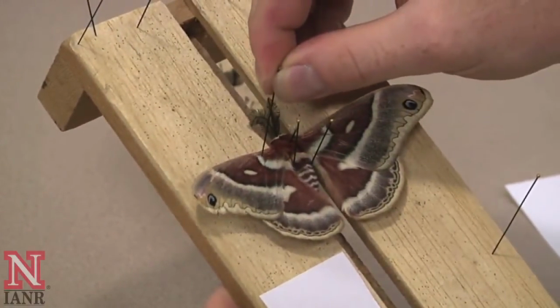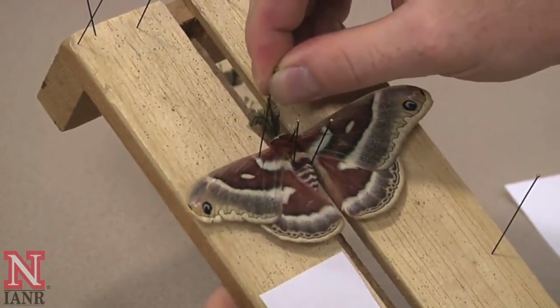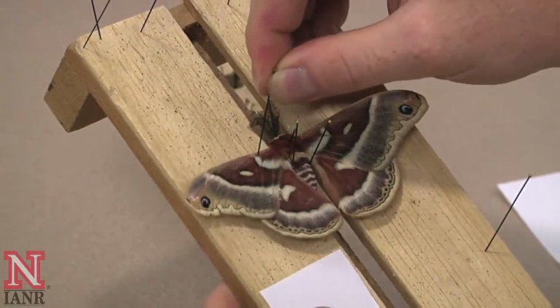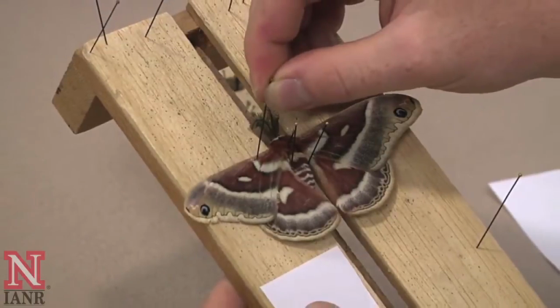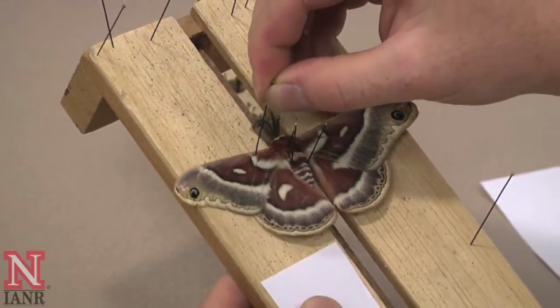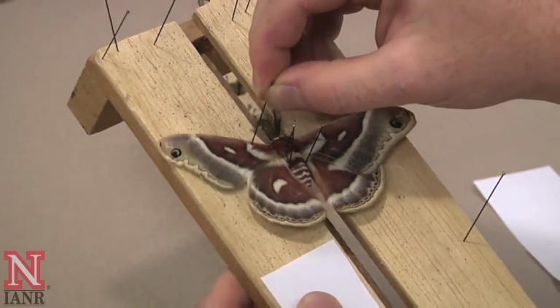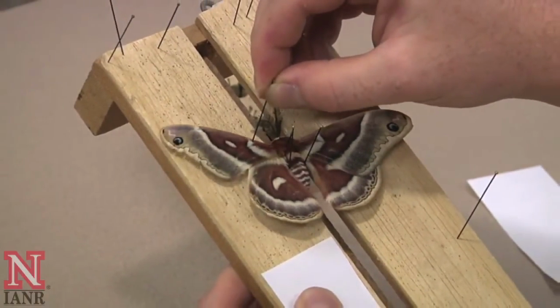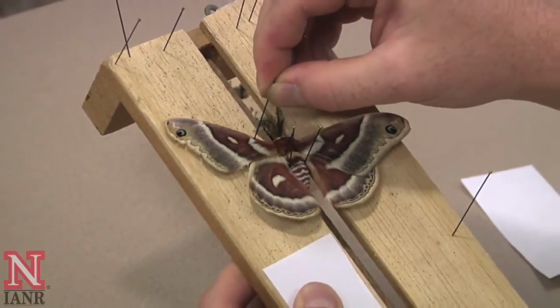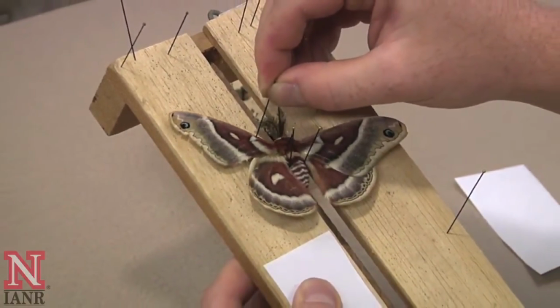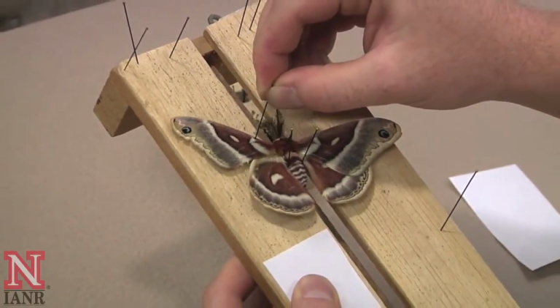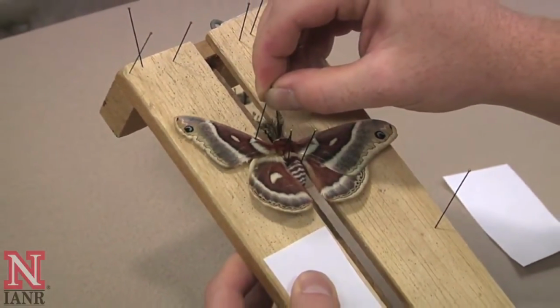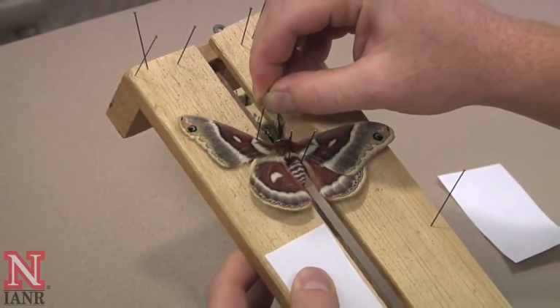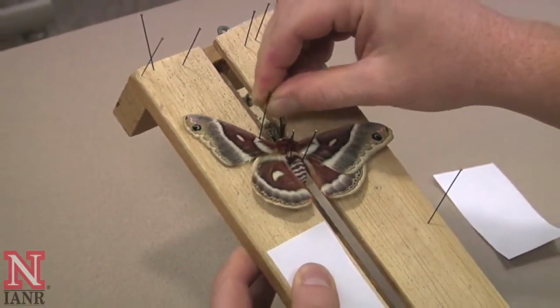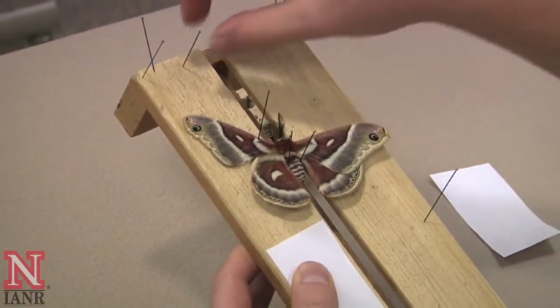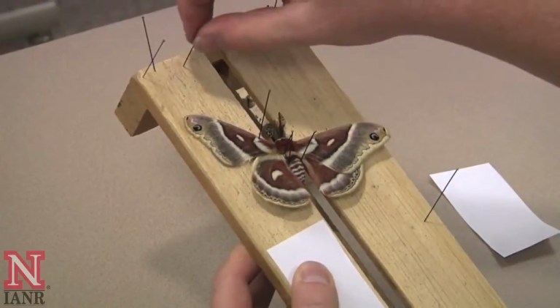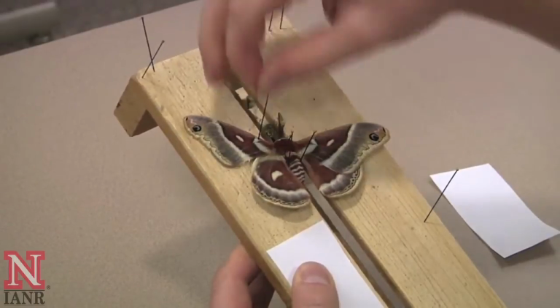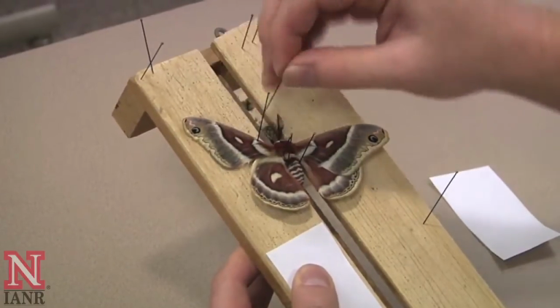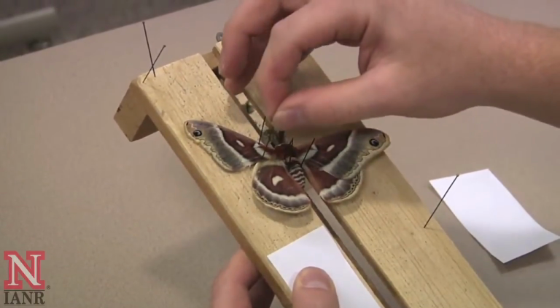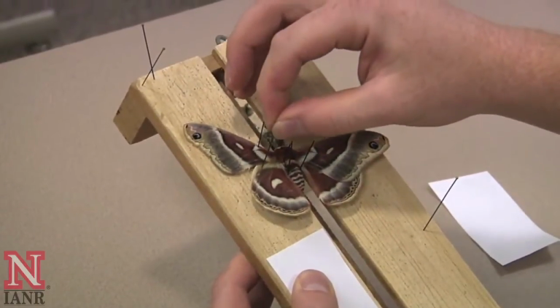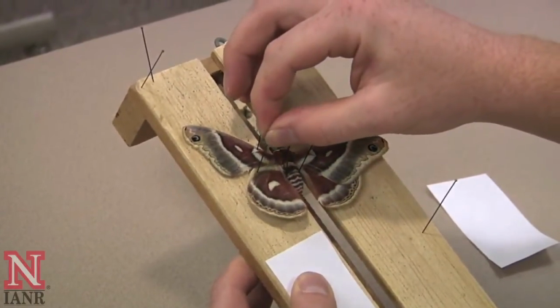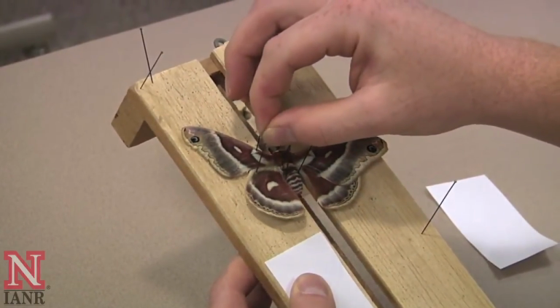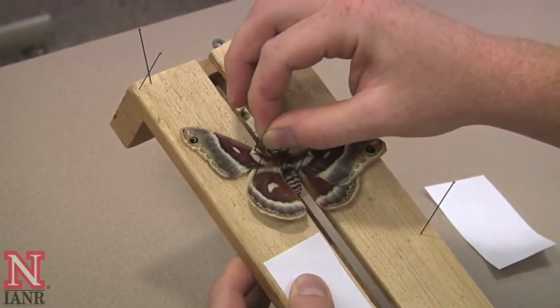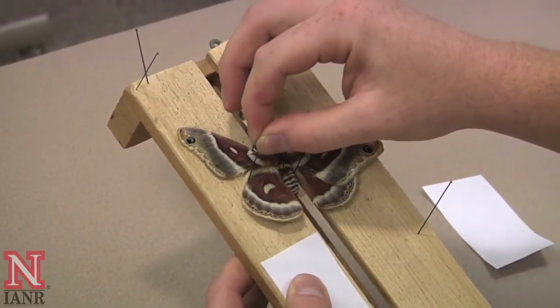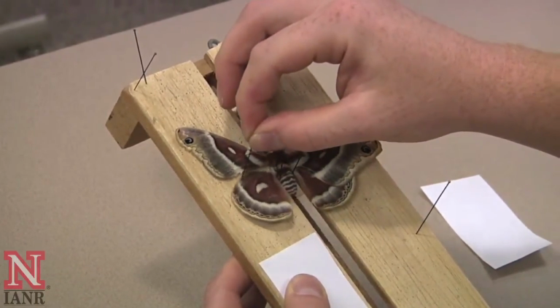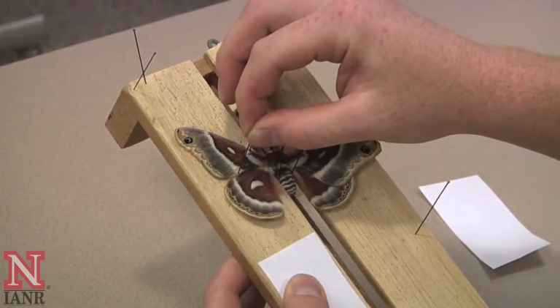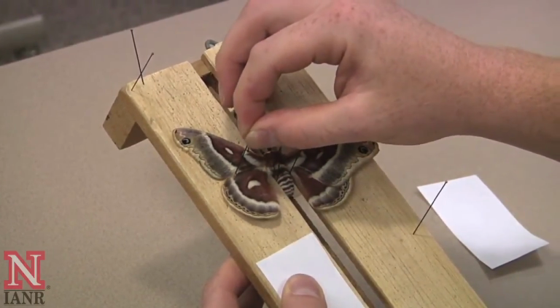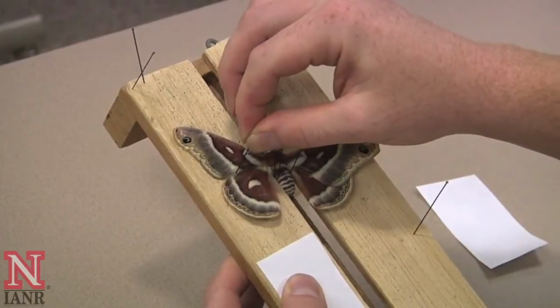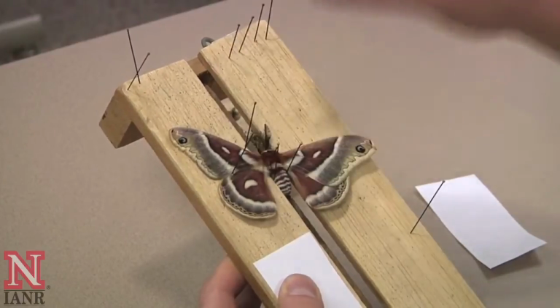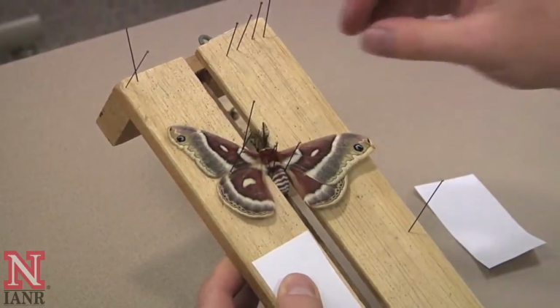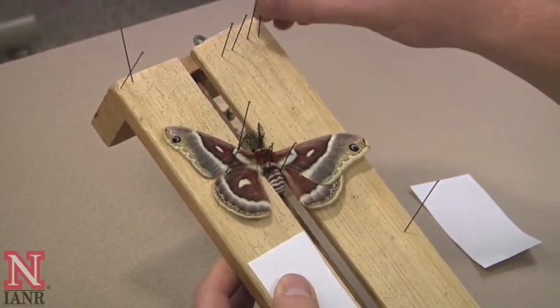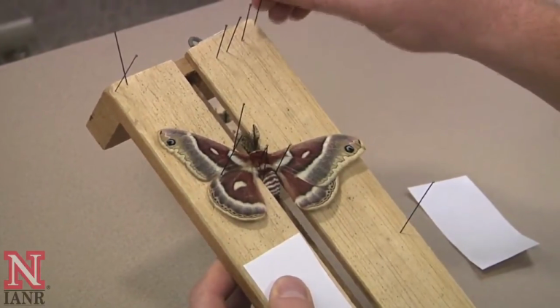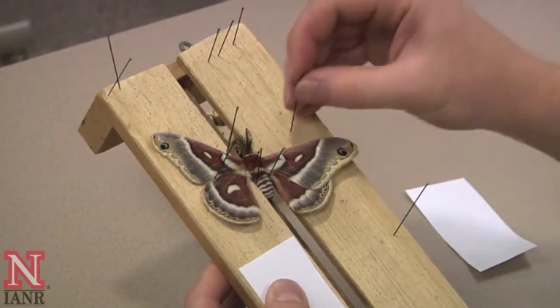Then, take a pin and along the edge of one of the wing veins, pull the wing forward. Start with the front wing, followed by the hind wing. You can push the pins in to keep them in place.